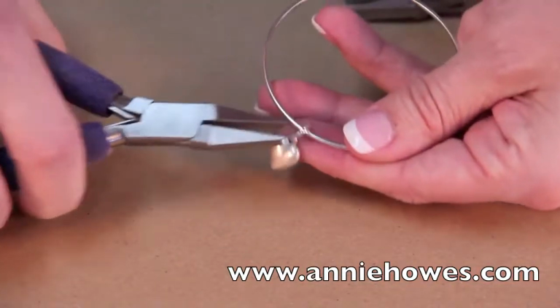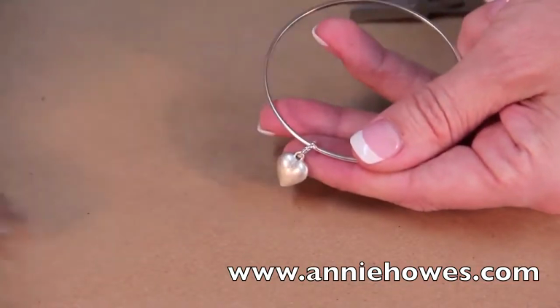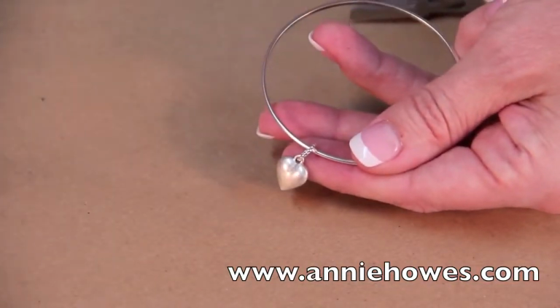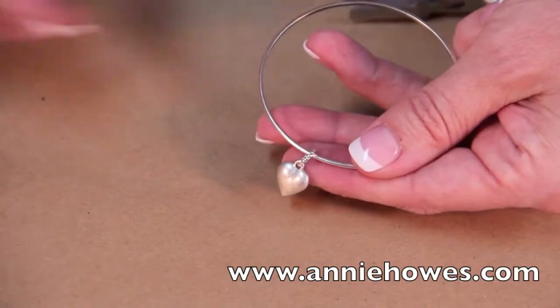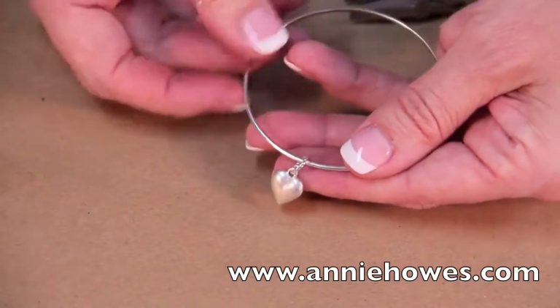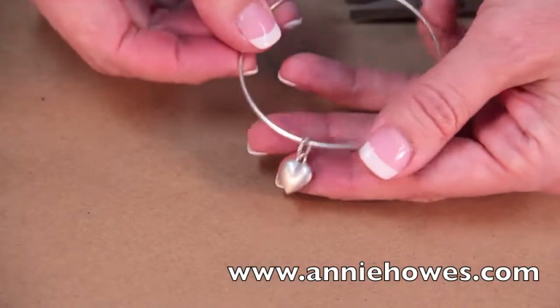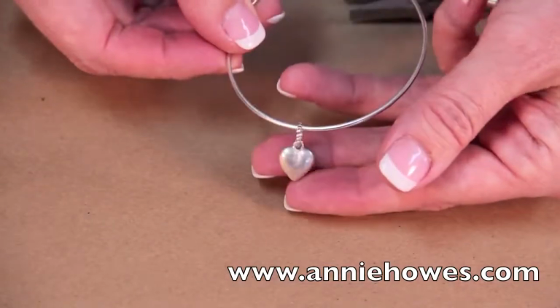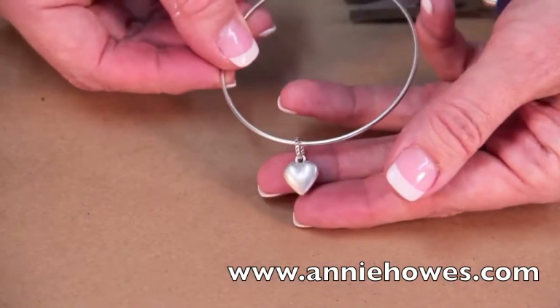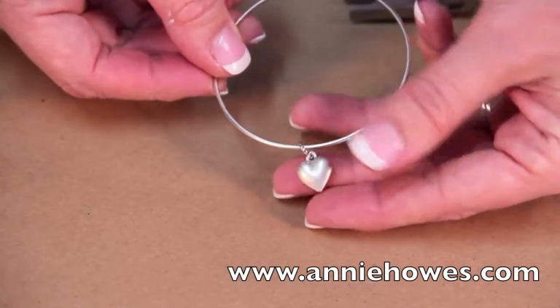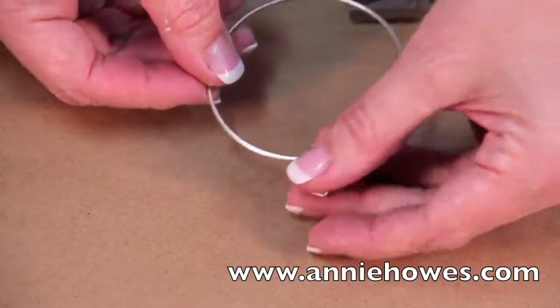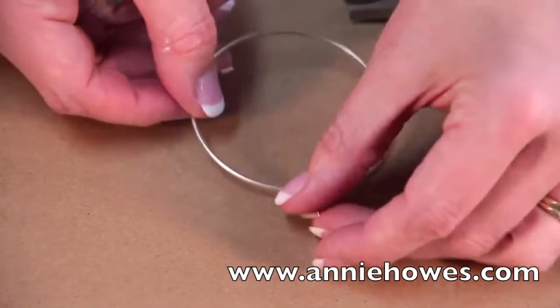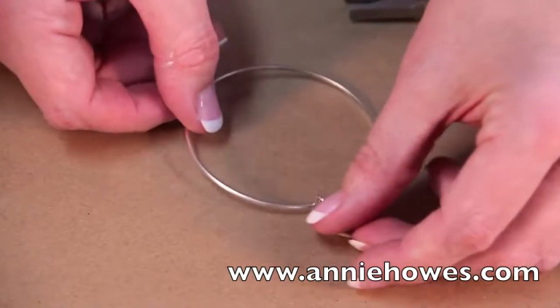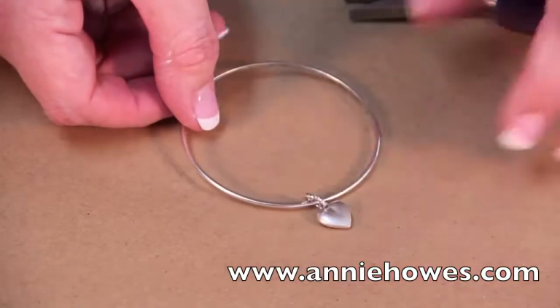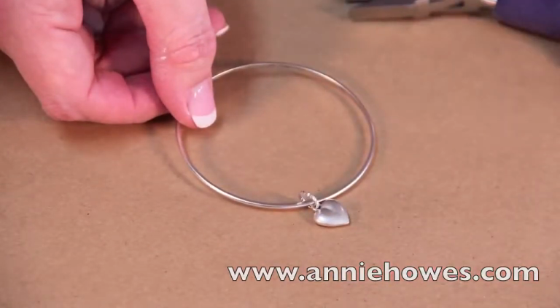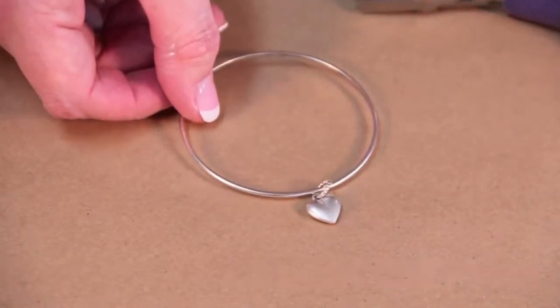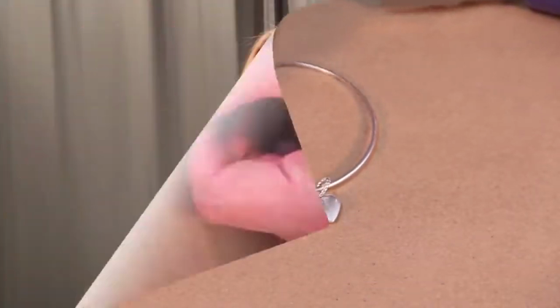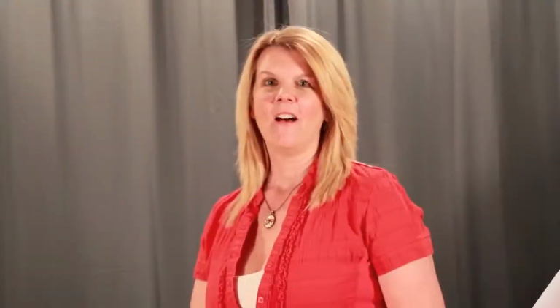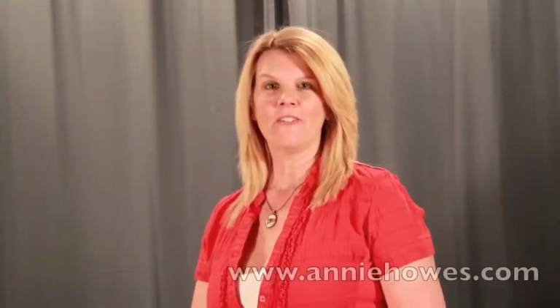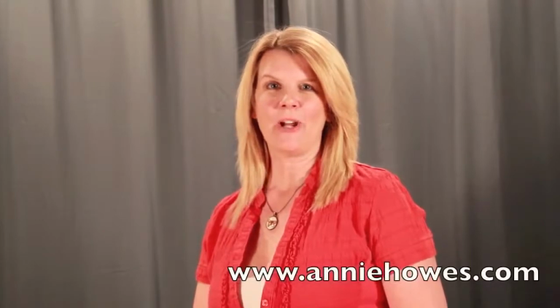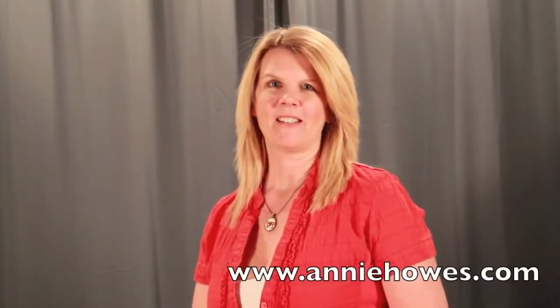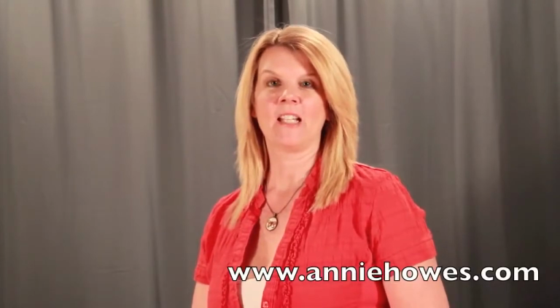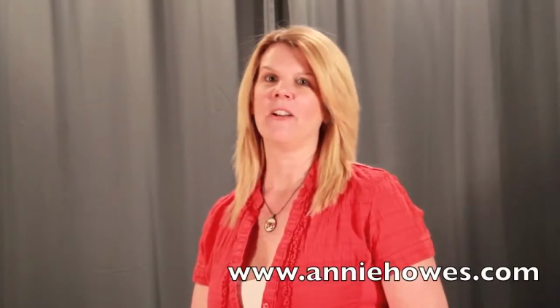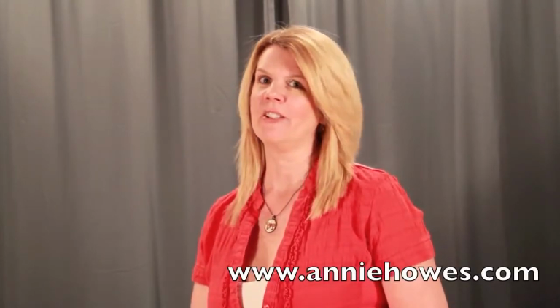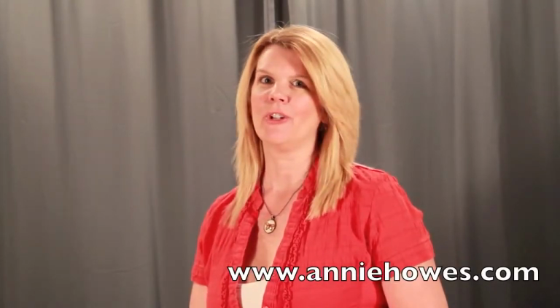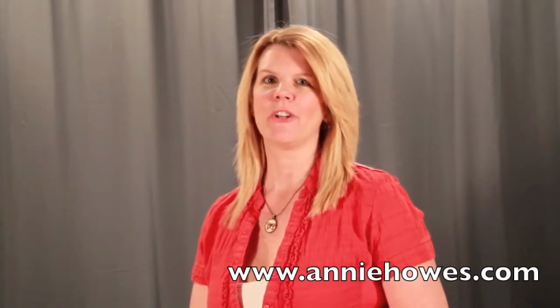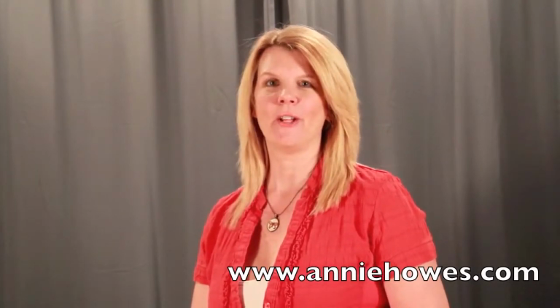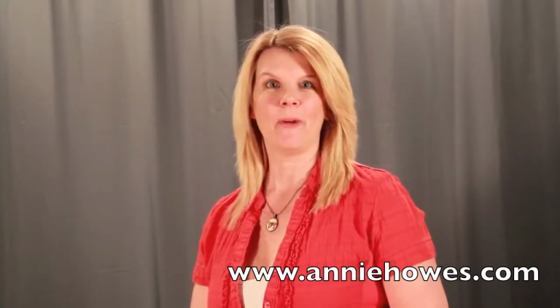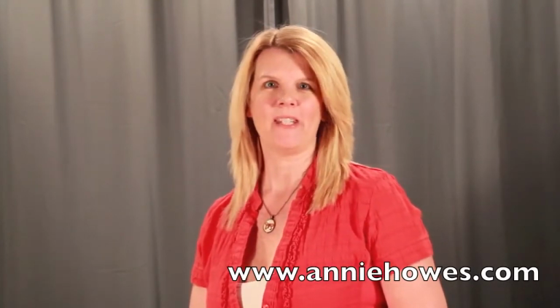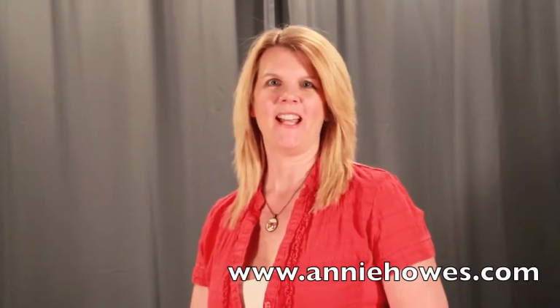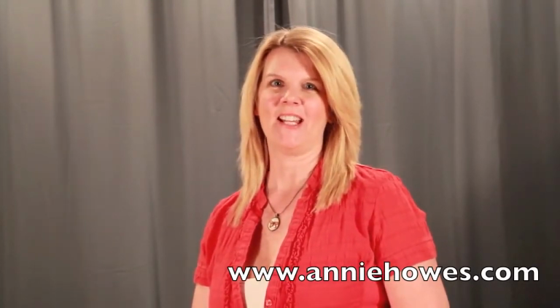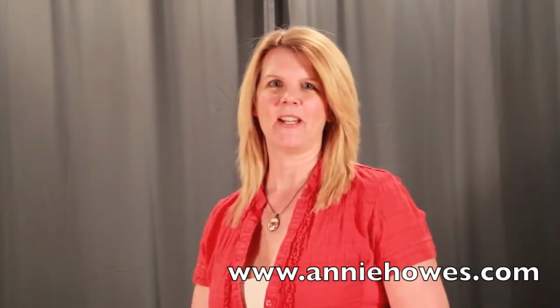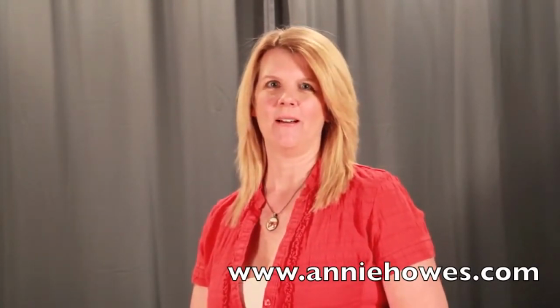And here you have an assembled bangle bracelet with a charm. All of these products and links to other fun tutorials are available on my website at AnnieHouse.com.